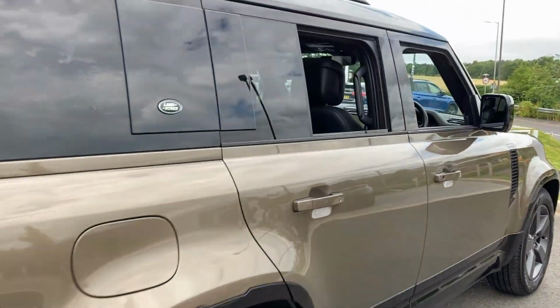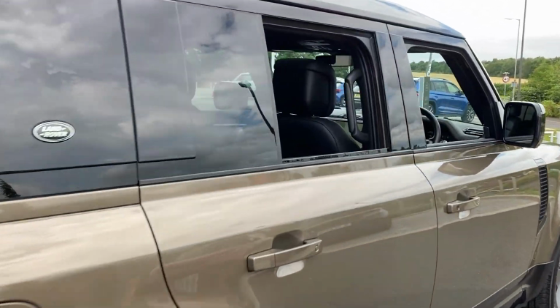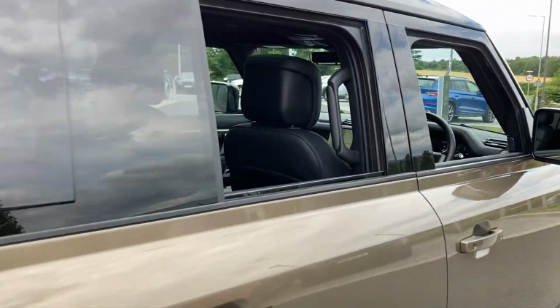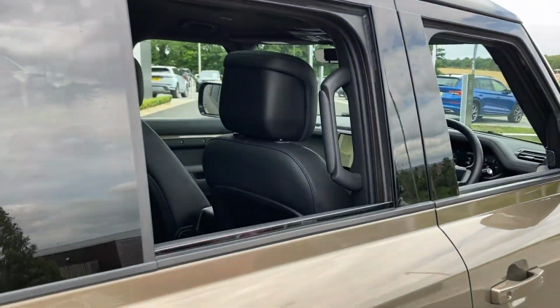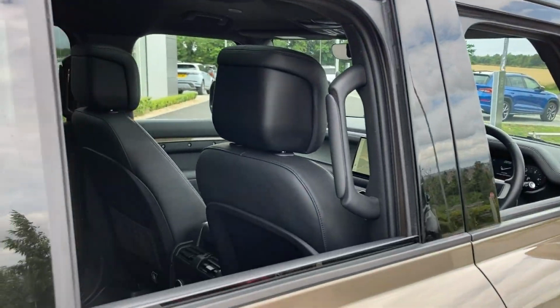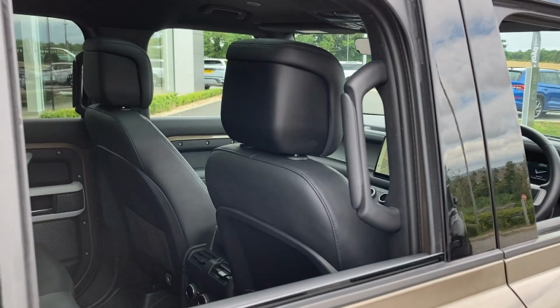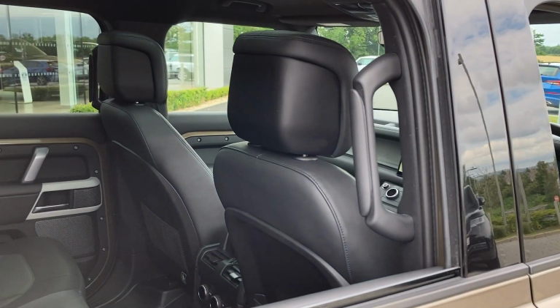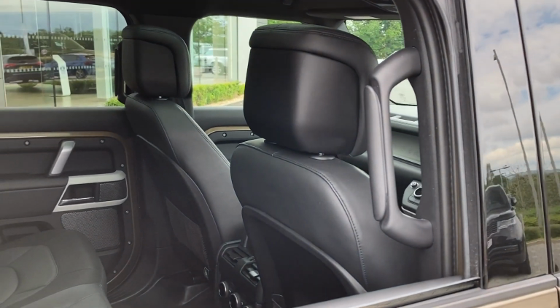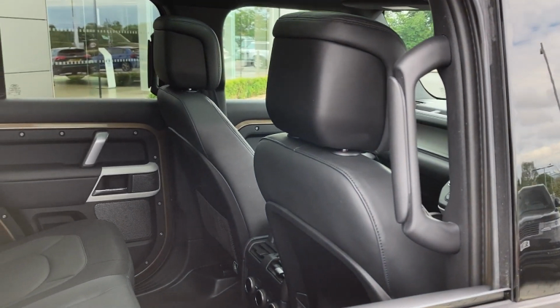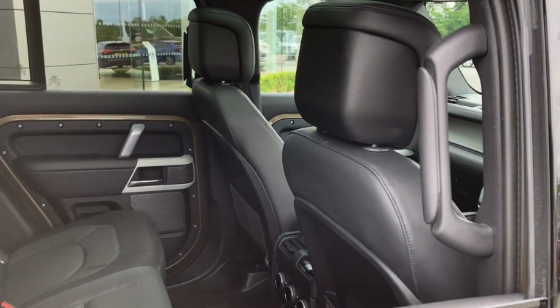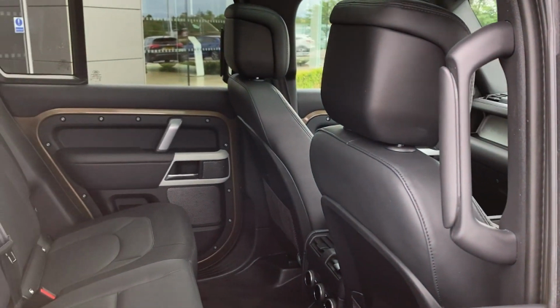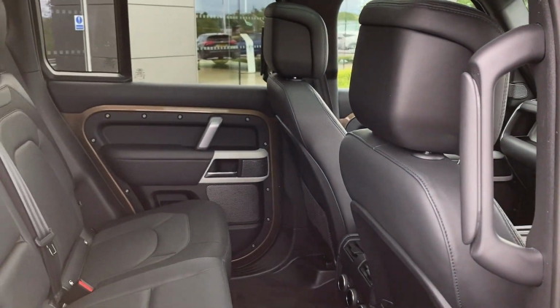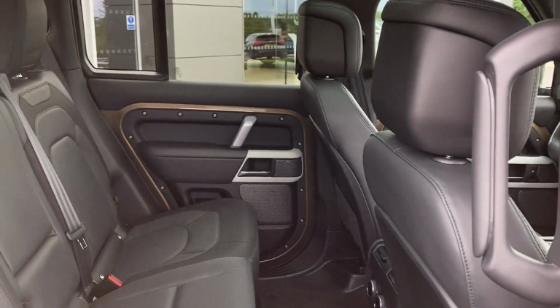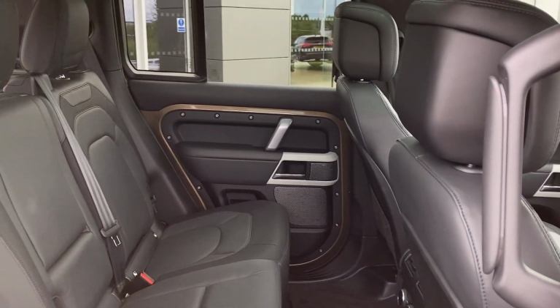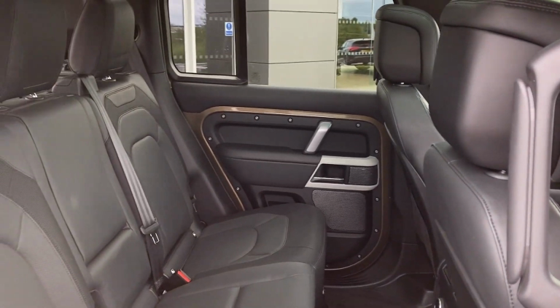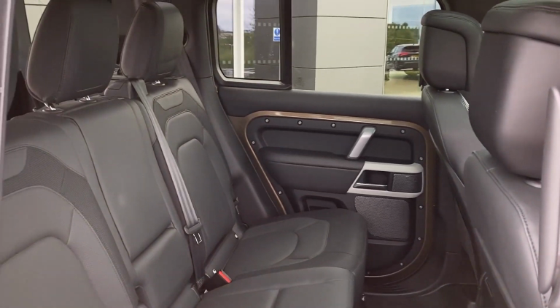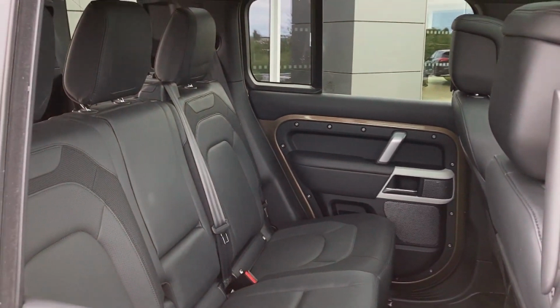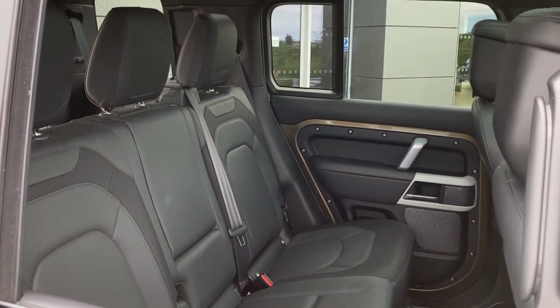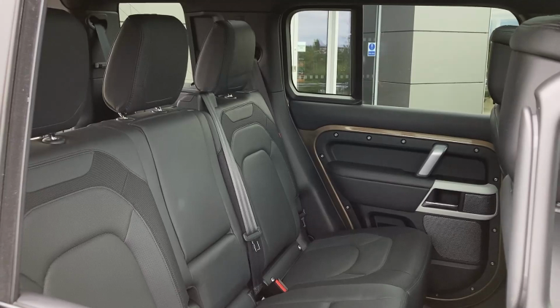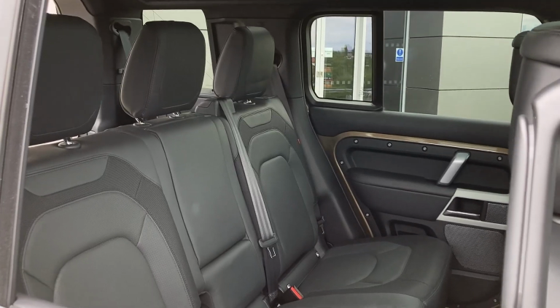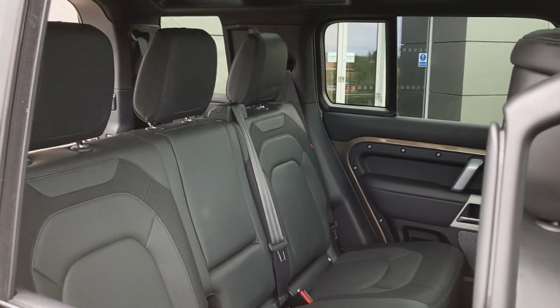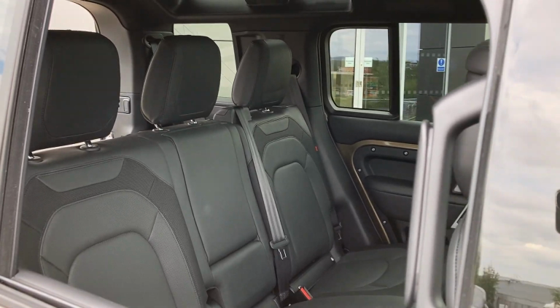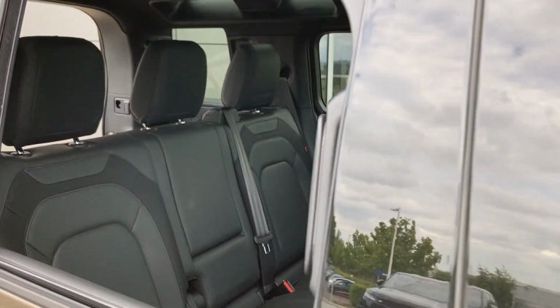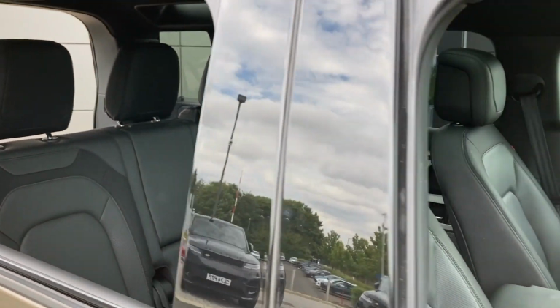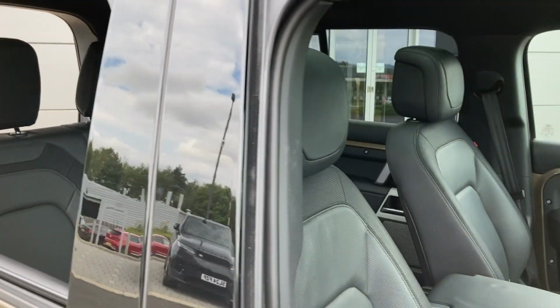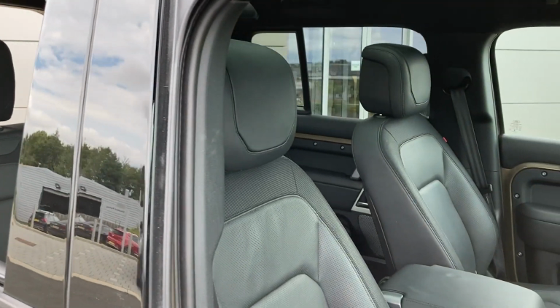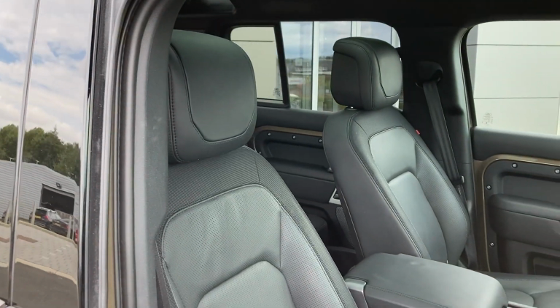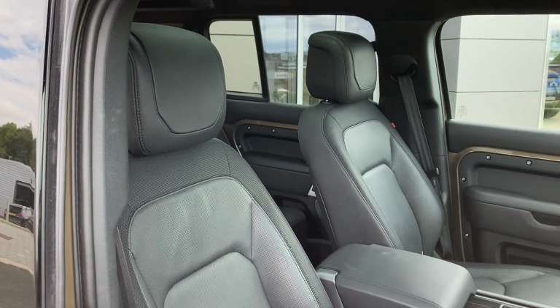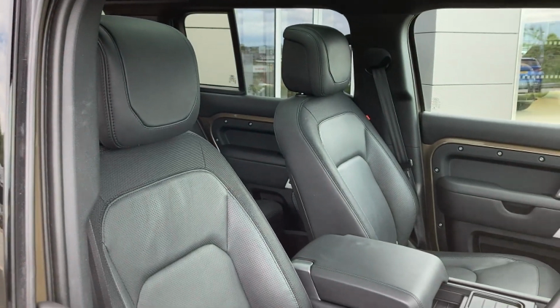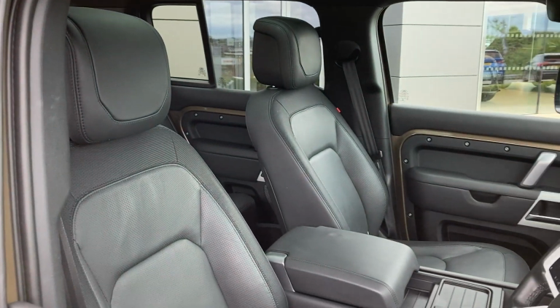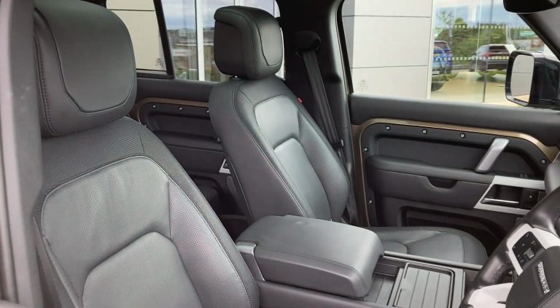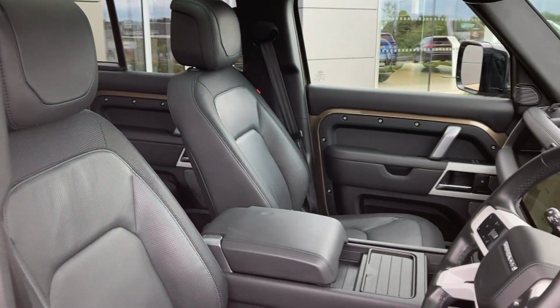Entering now into the rear of the cabin, we can see the ebony Windsor leather seats which come fitted with ISOFIX child seat mounts, and on the front row we have the heated and cooled front seats.